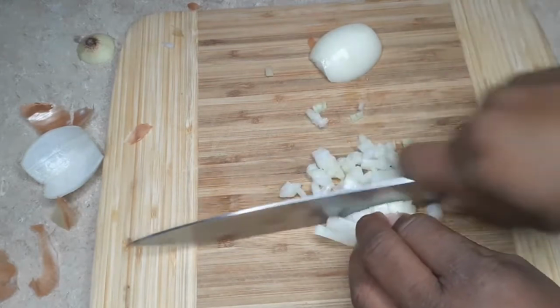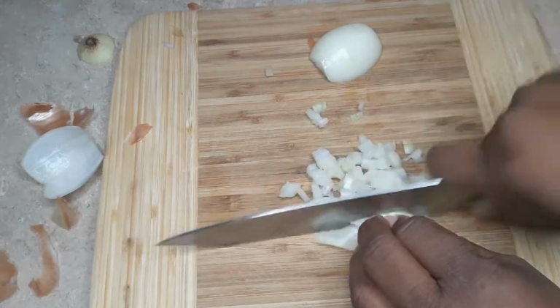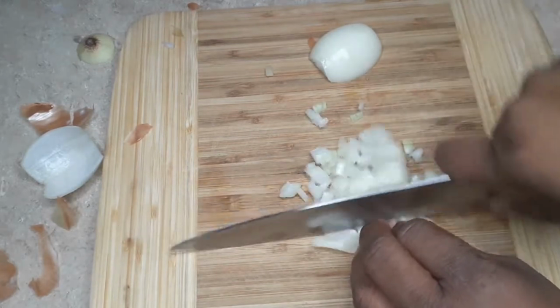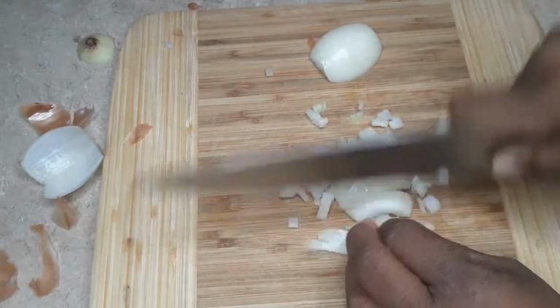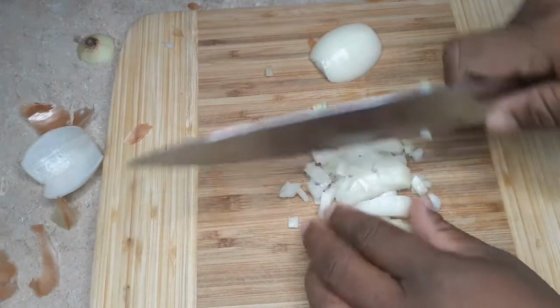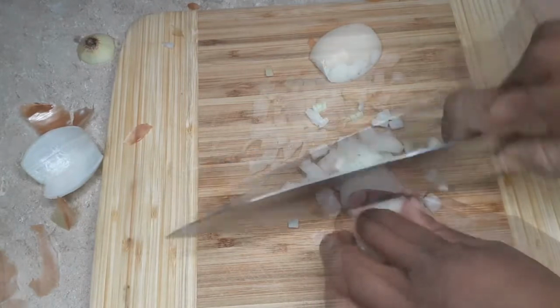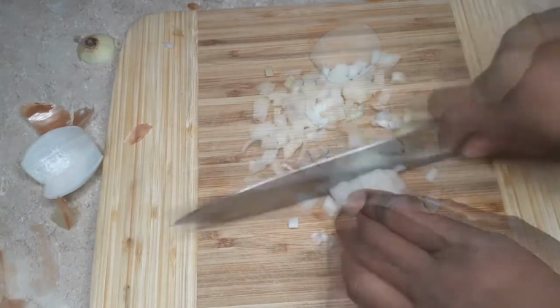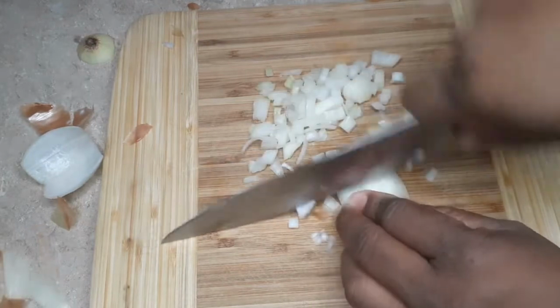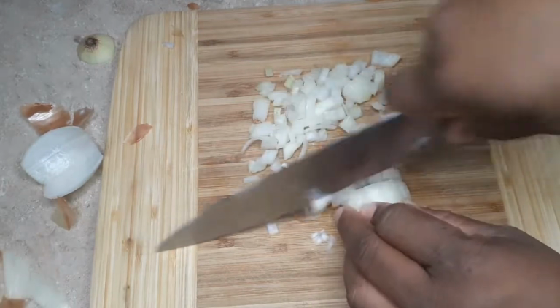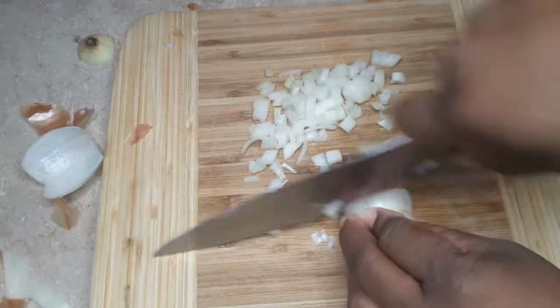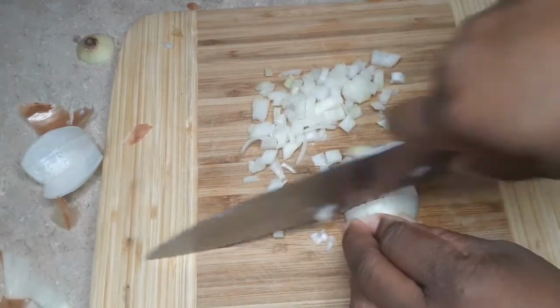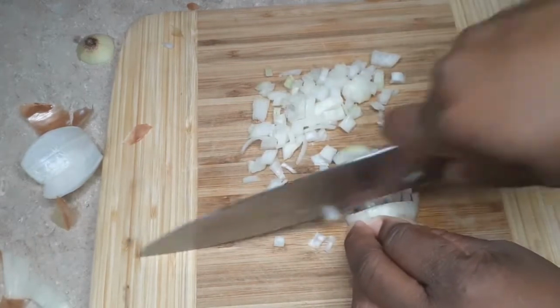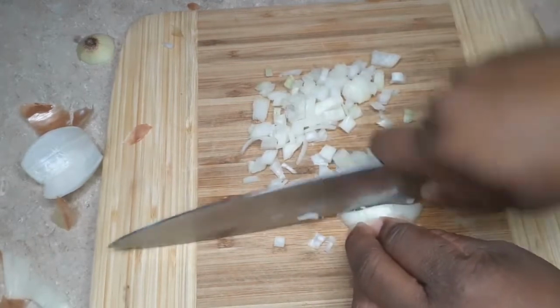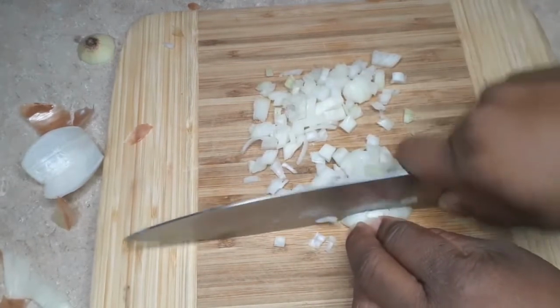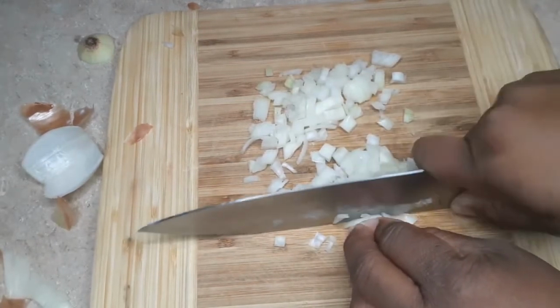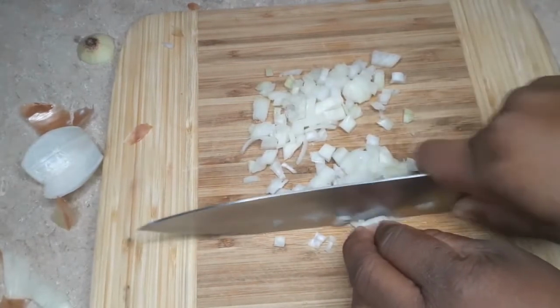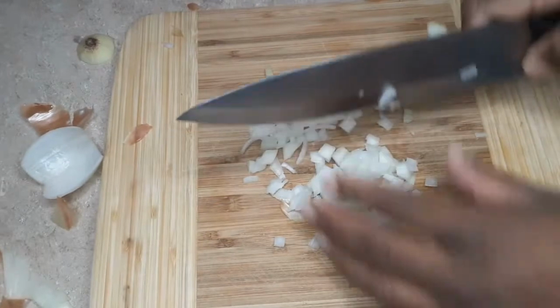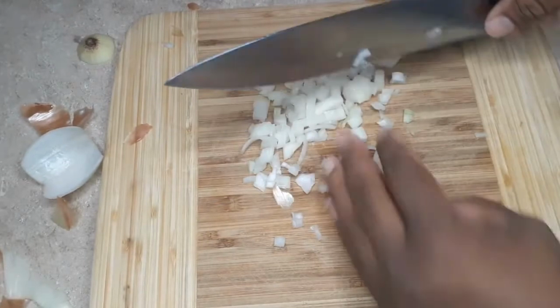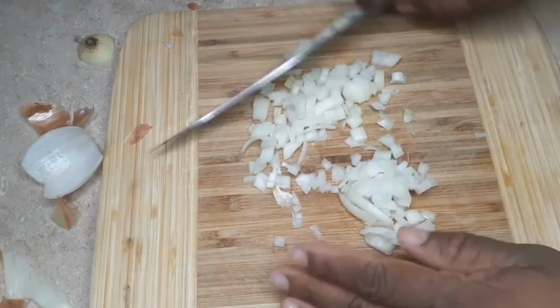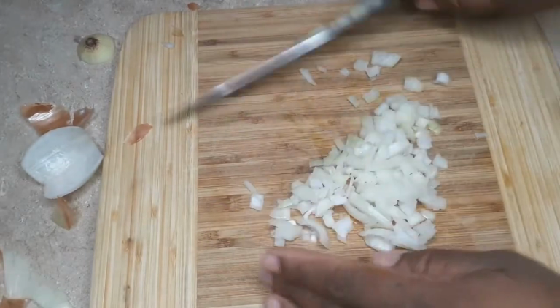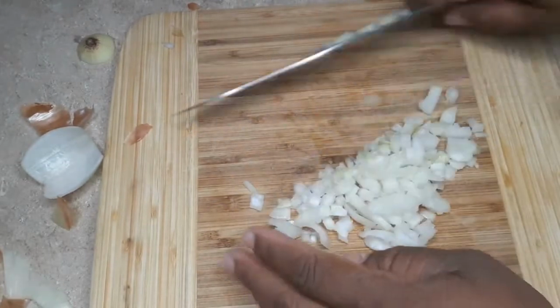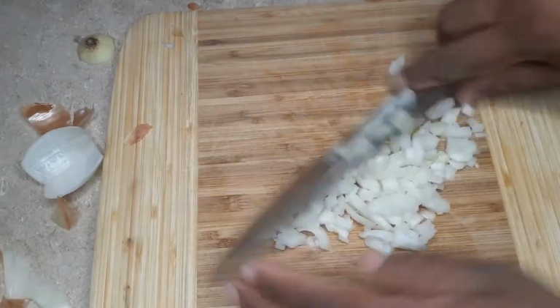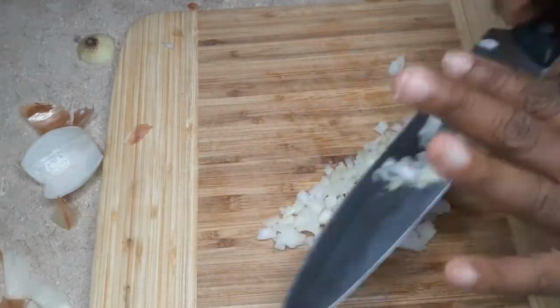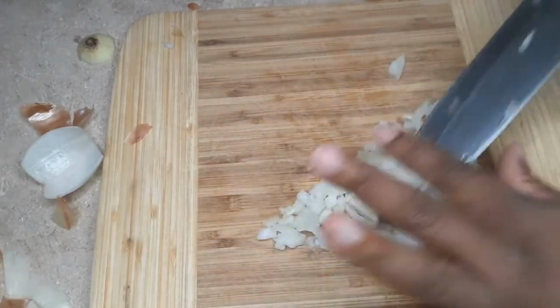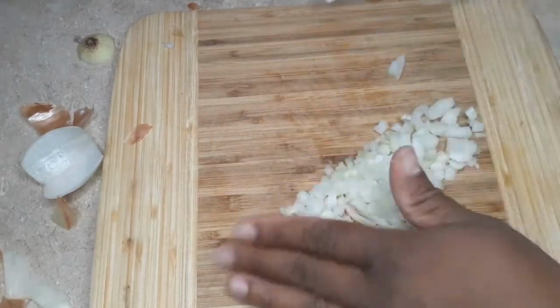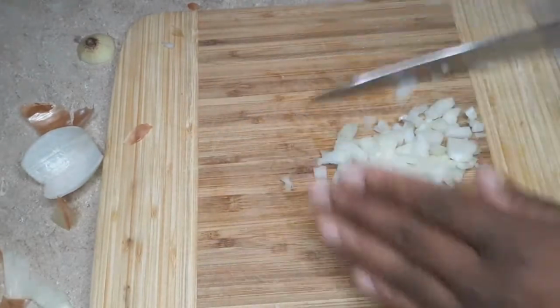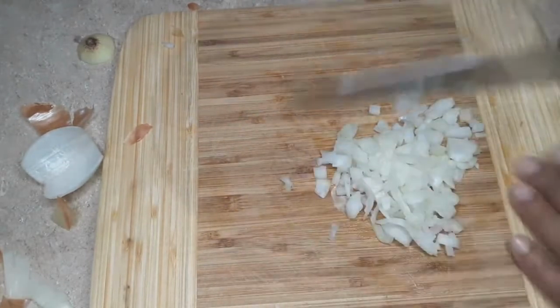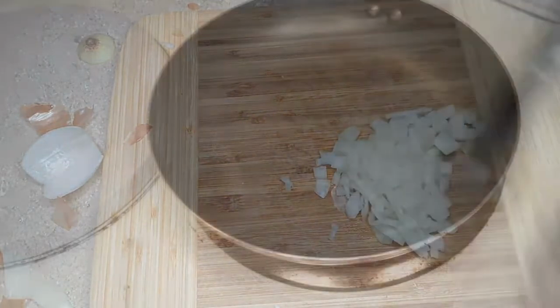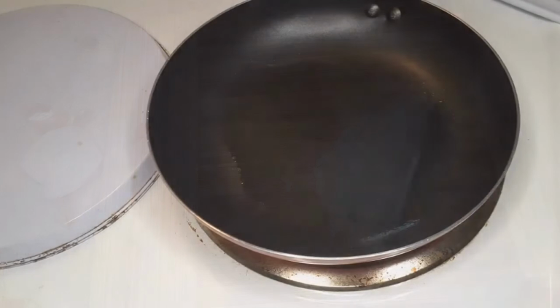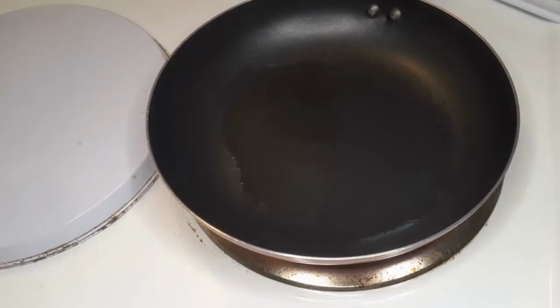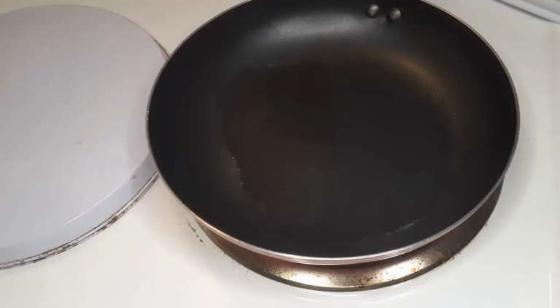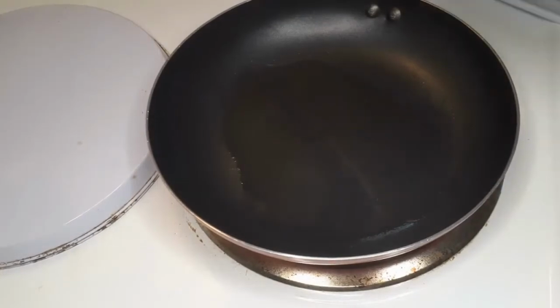Now, if you don't like onion or the flavor of onion, you don't have to put it in there. If you don't want the onion pieces, you can also use onion powder.